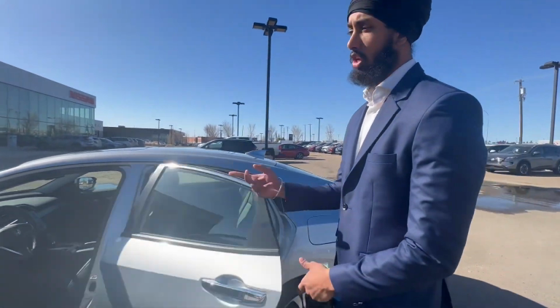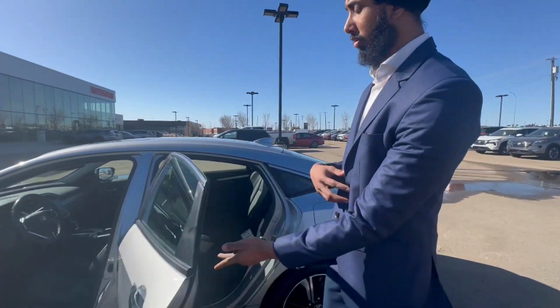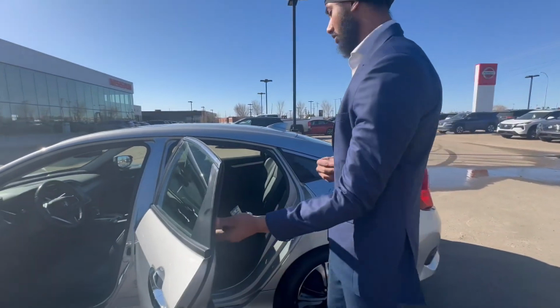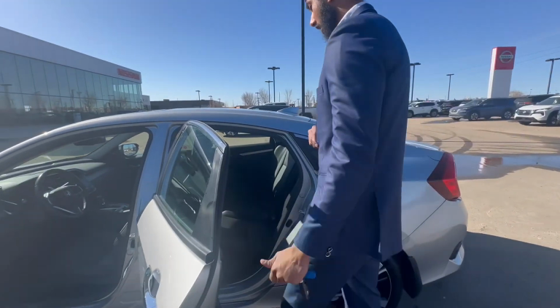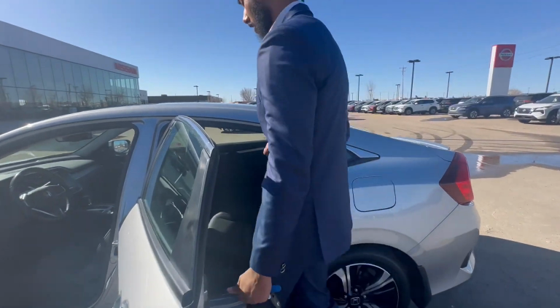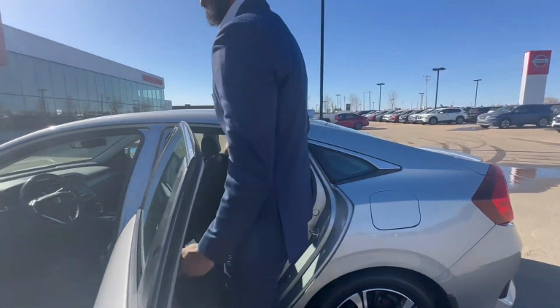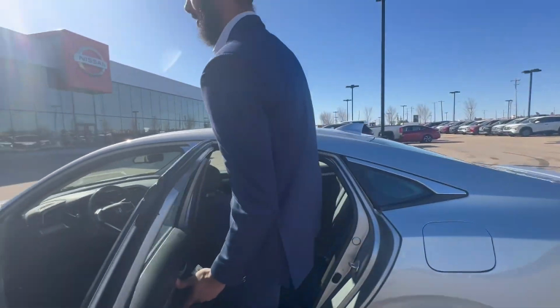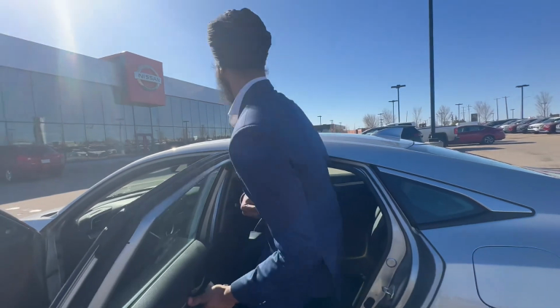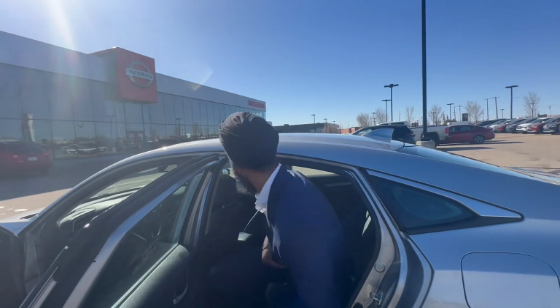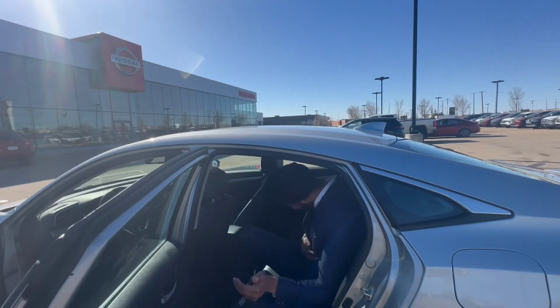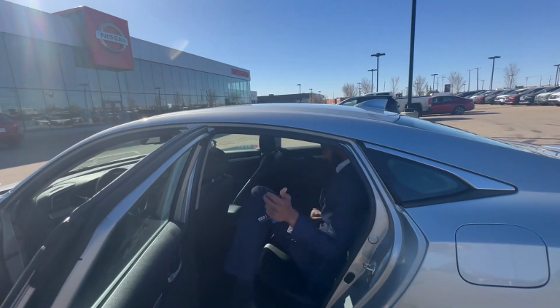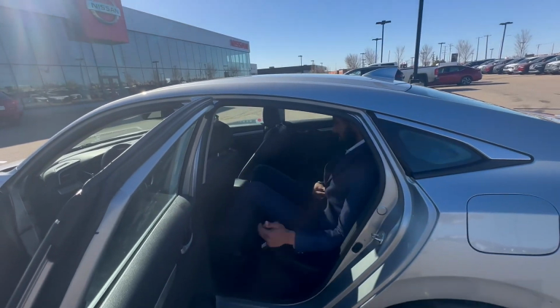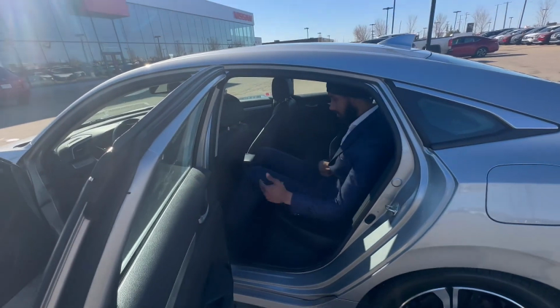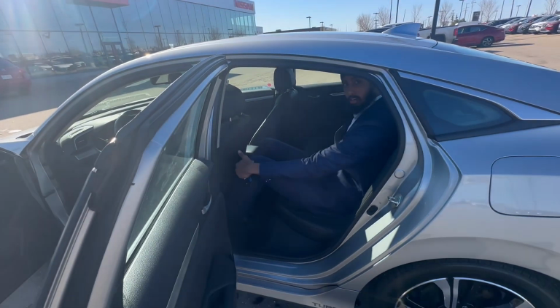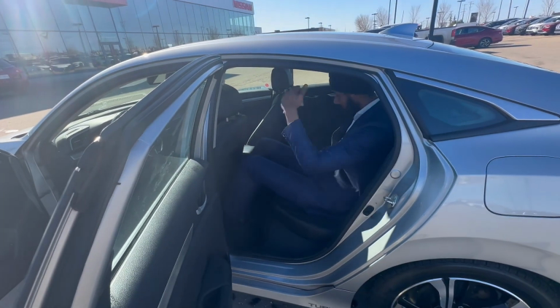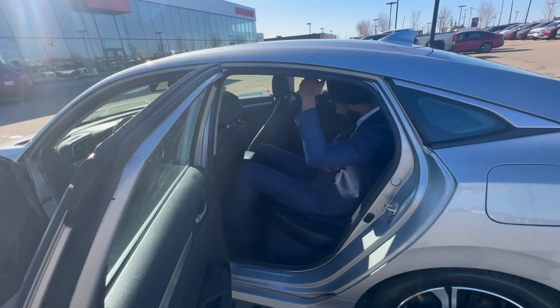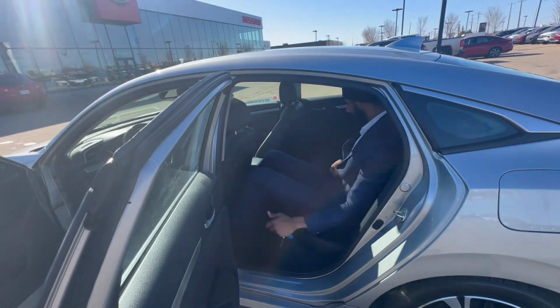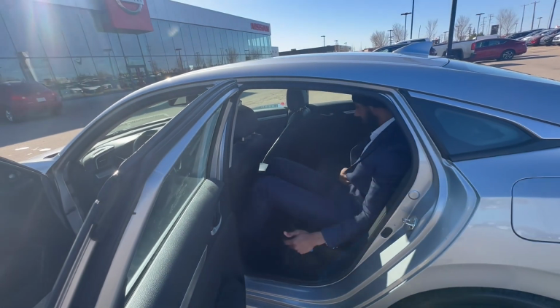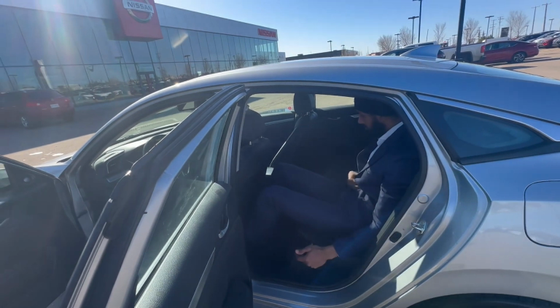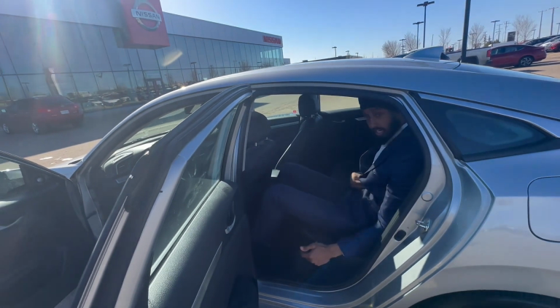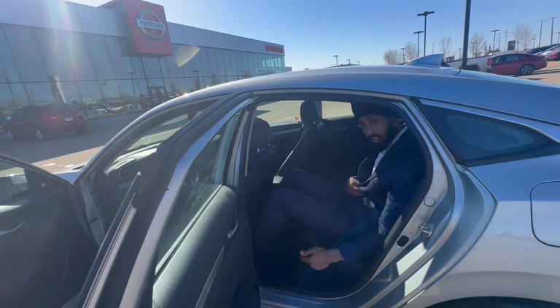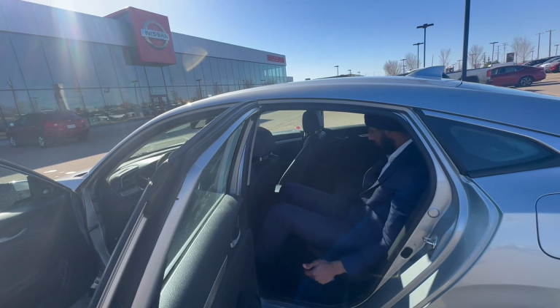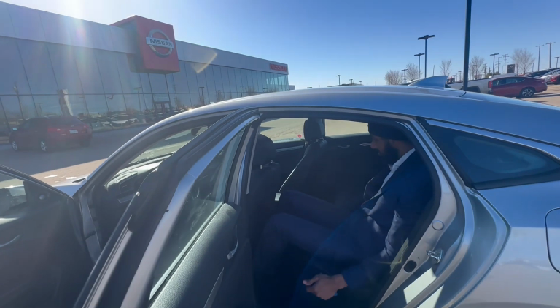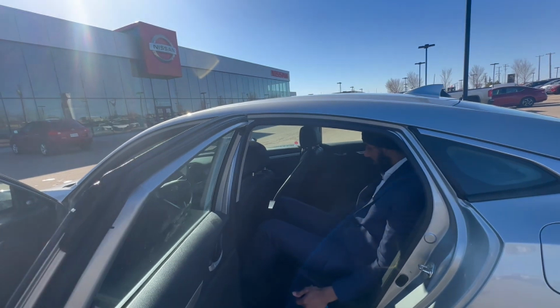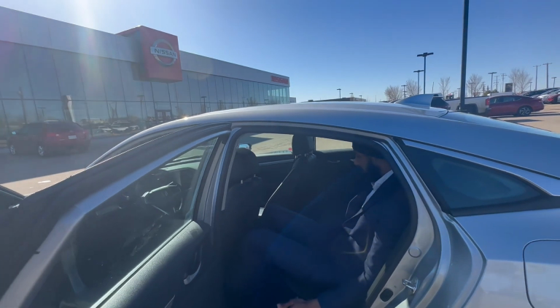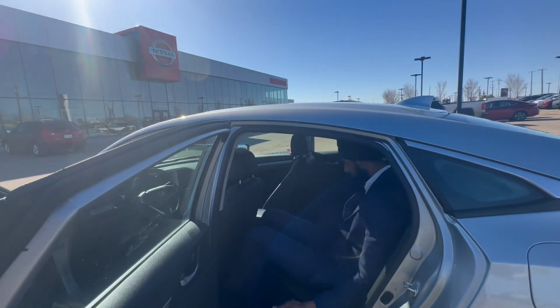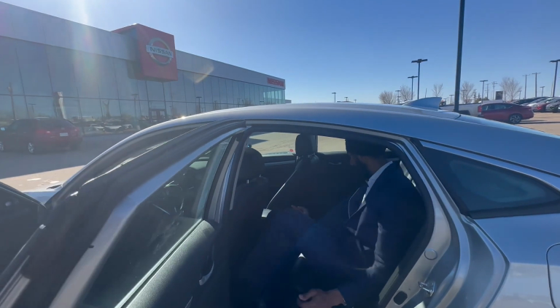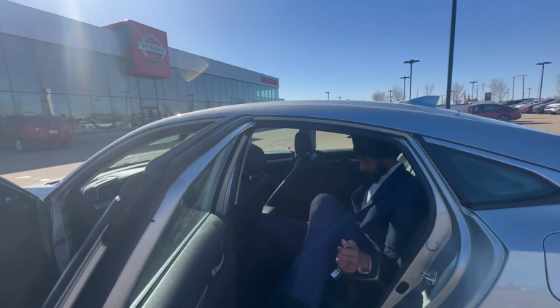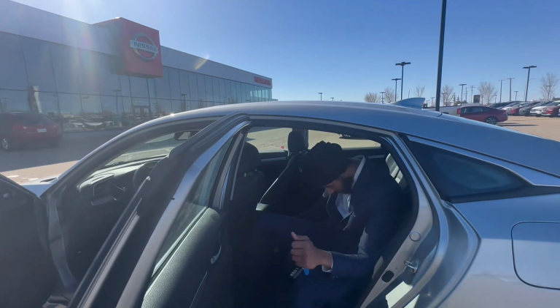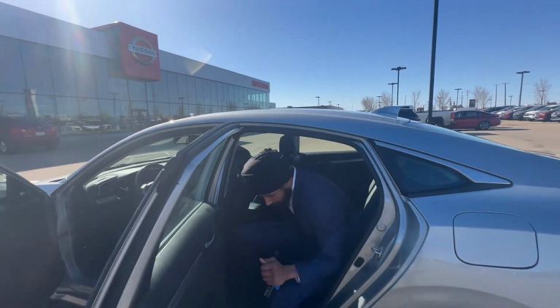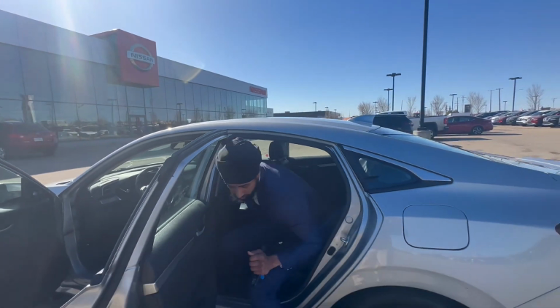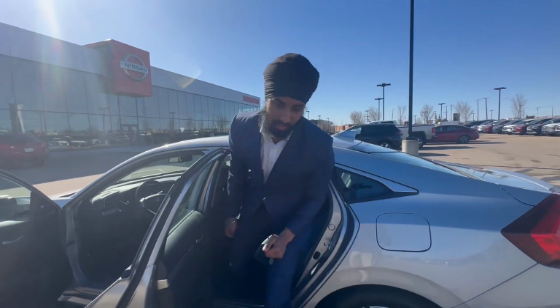Eco mode. Coming to the back you got lots of room, about 6 foot 5, and lots of leg room, lots of head room. And there's also rear heated seats as well, high and low, so really nice for the rear passengers.